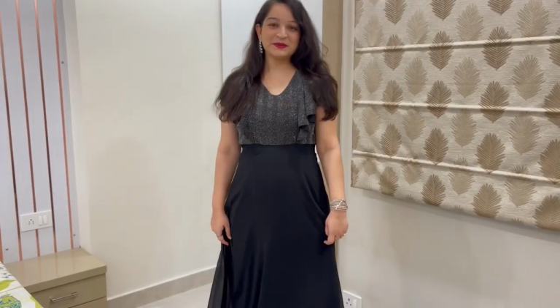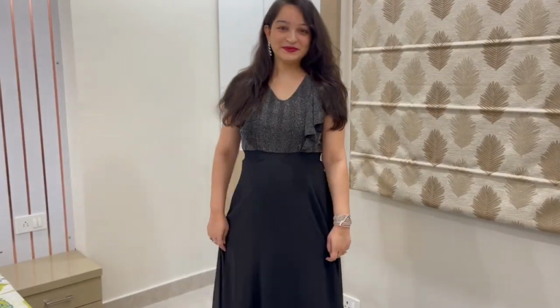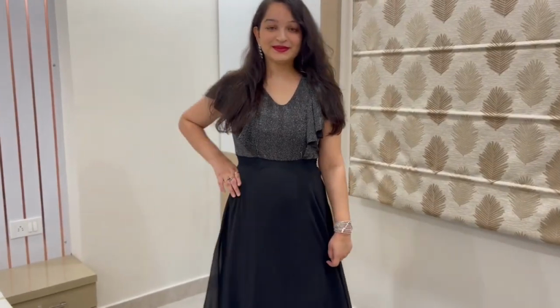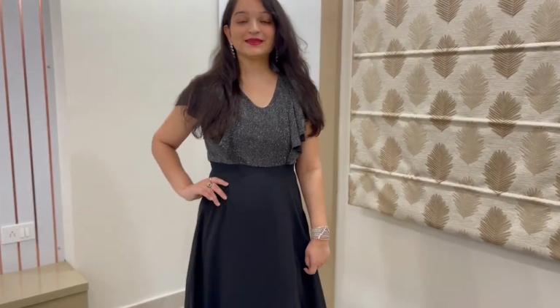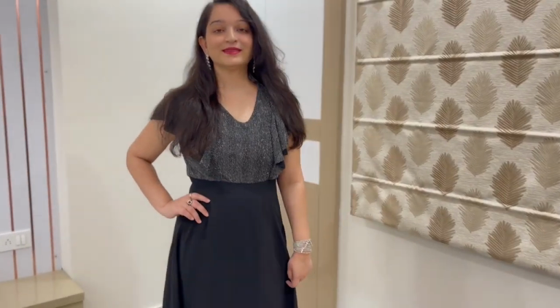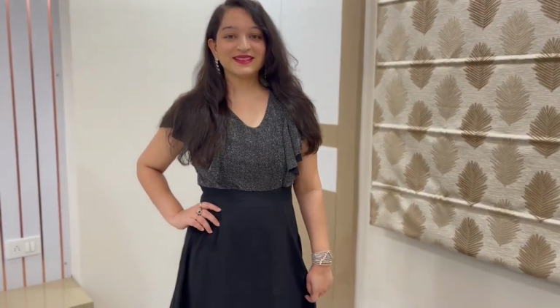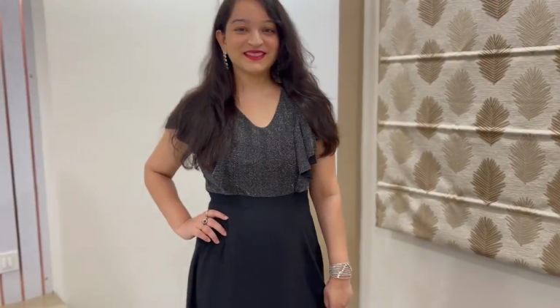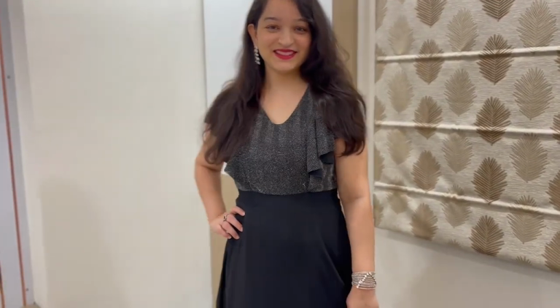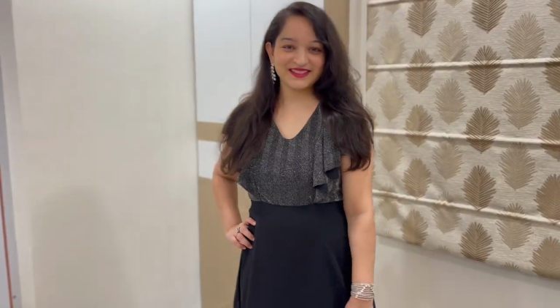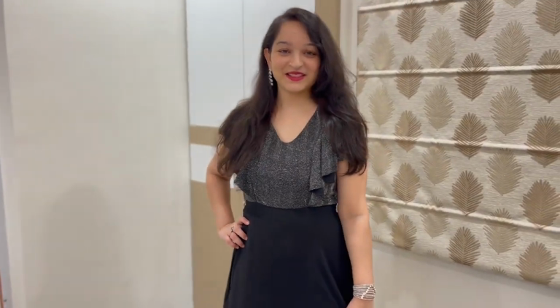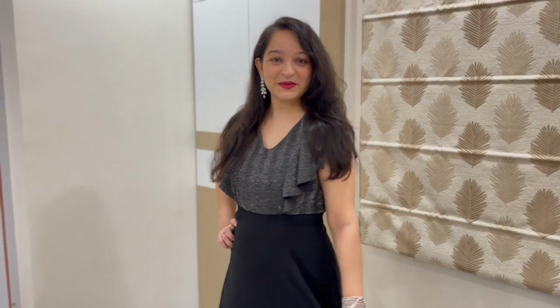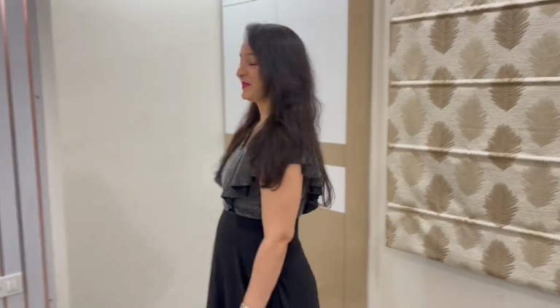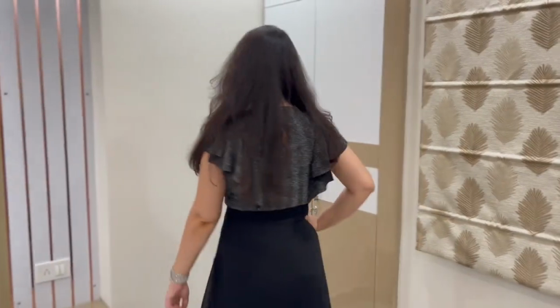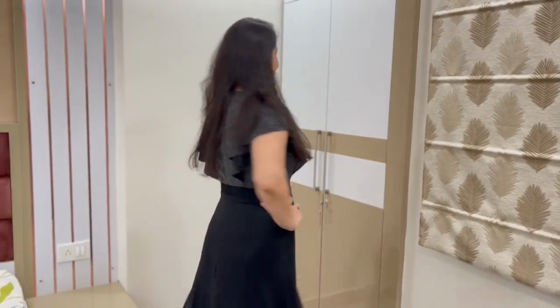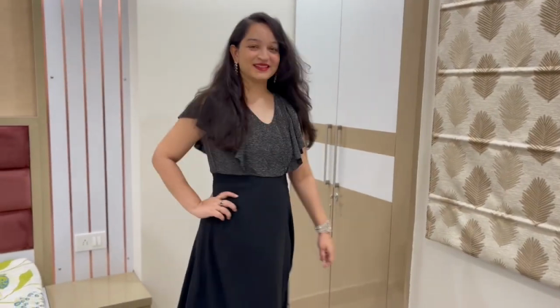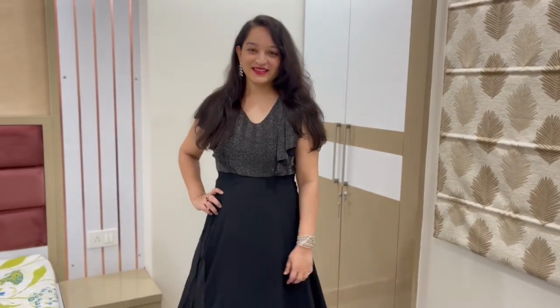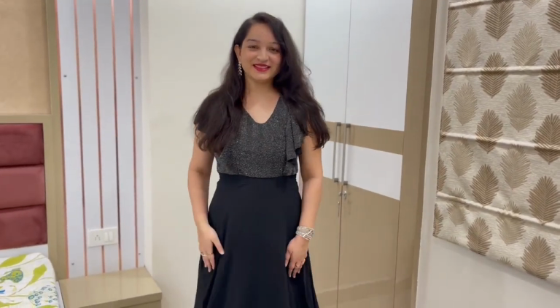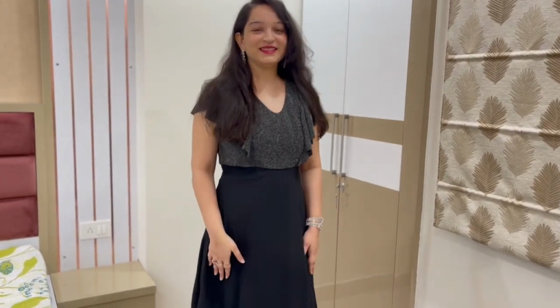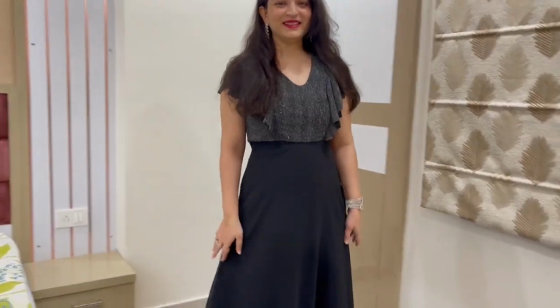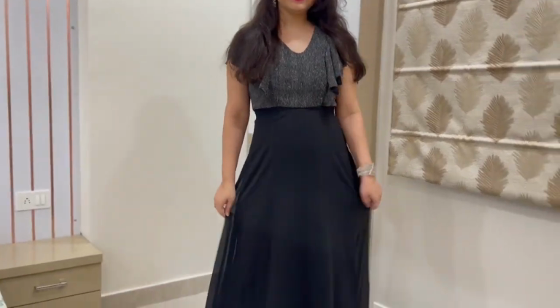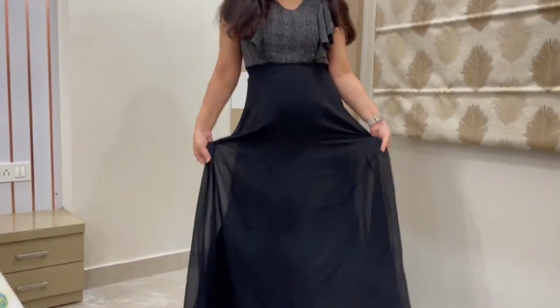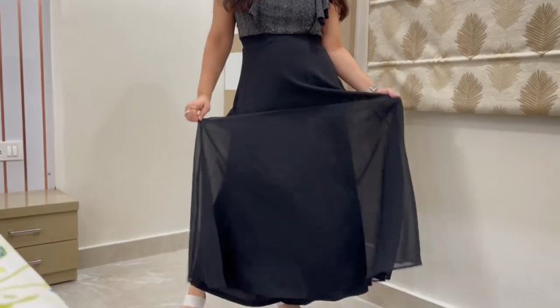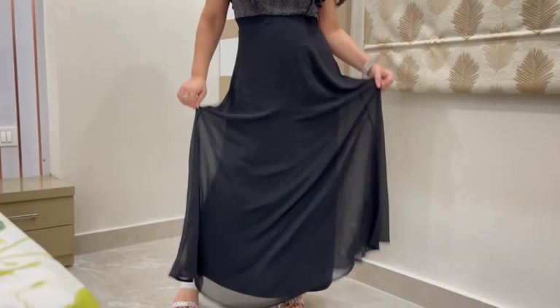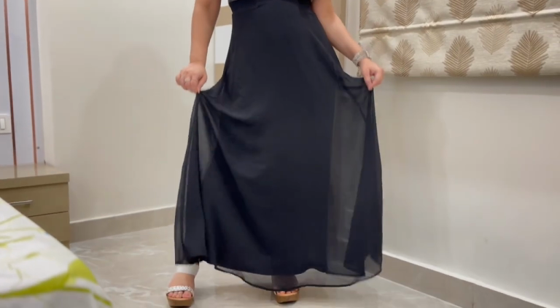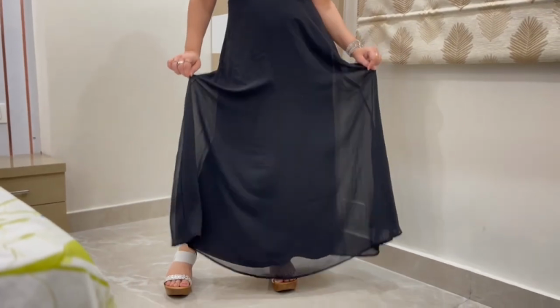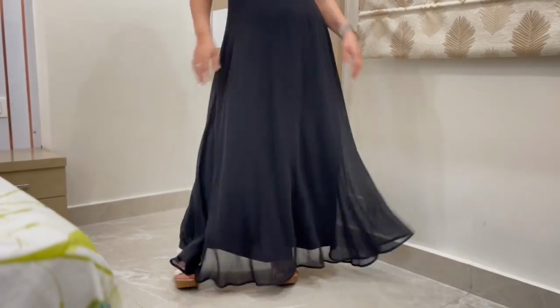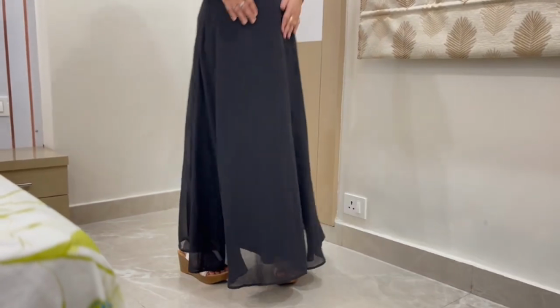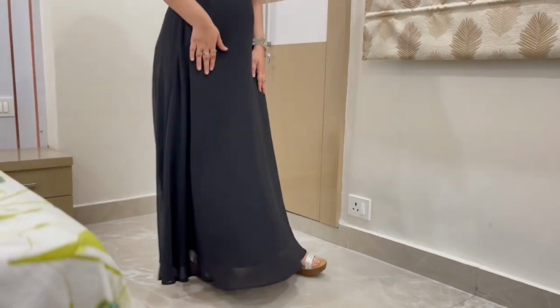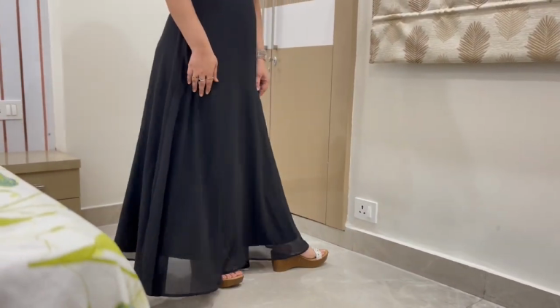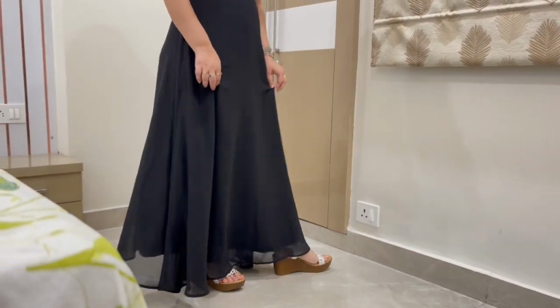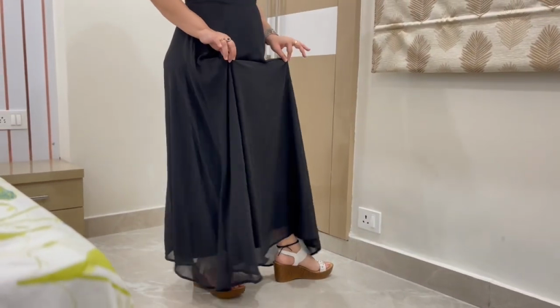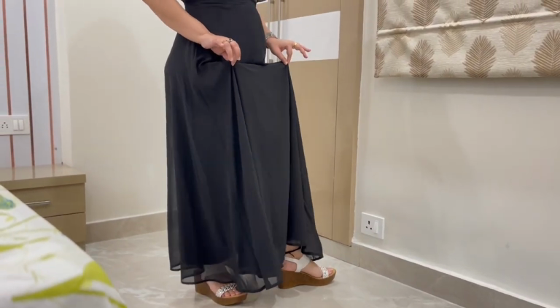Today's next dress is also from the Latin Quarter brand. This is a beautiful maxi dress — it's just my favourite gown. Look at the flare! You can move and dance at ease.